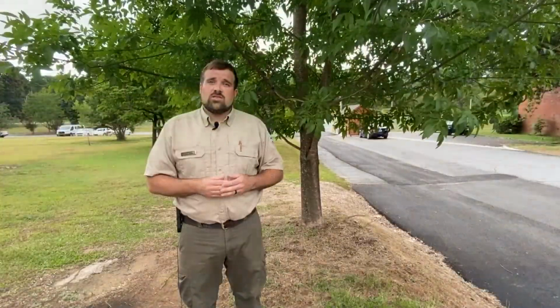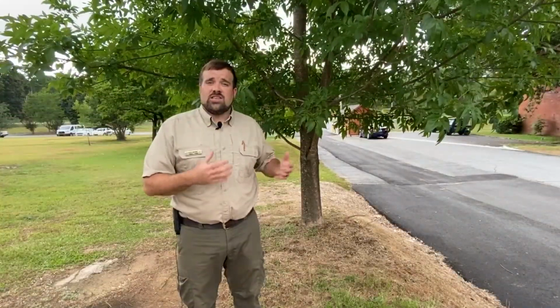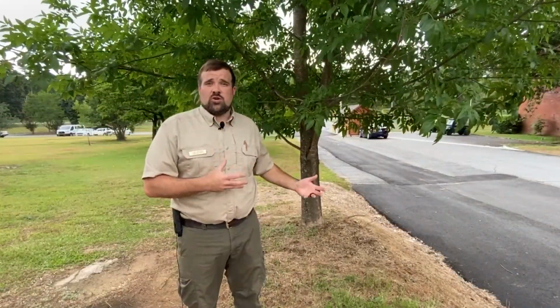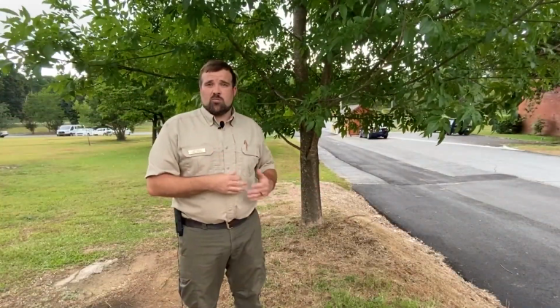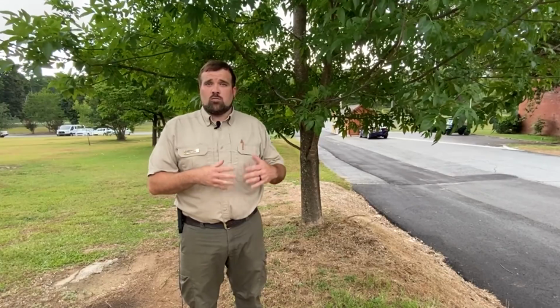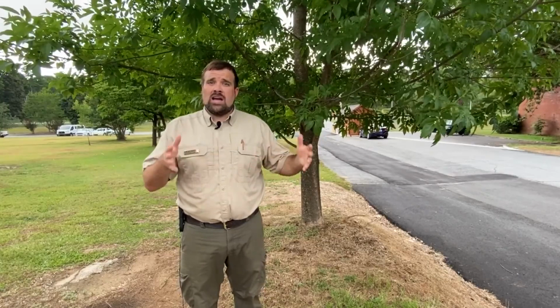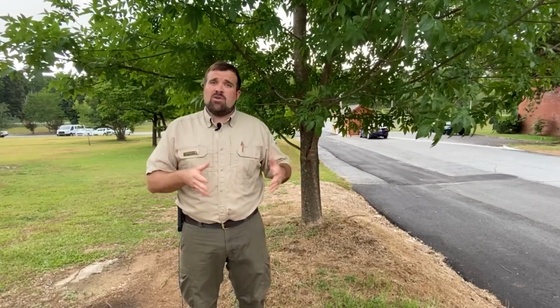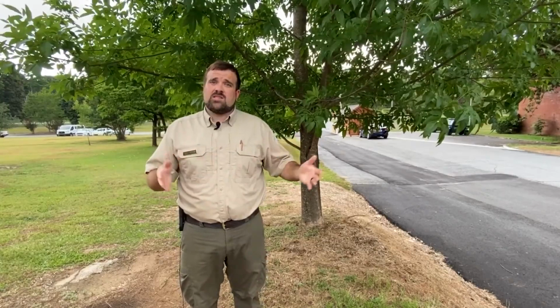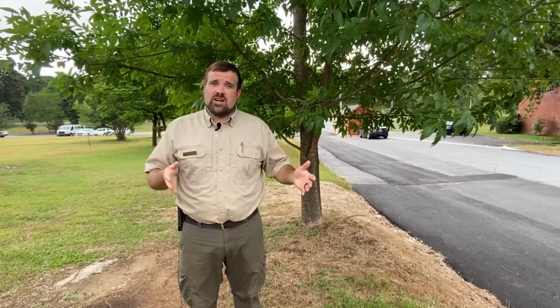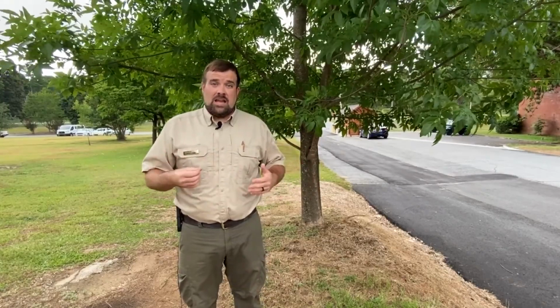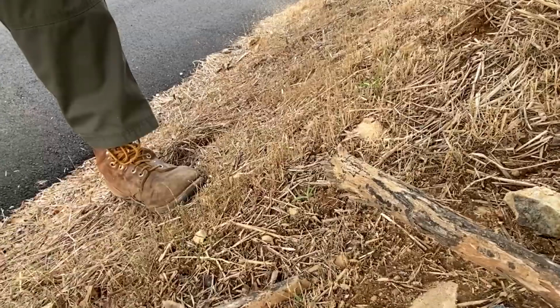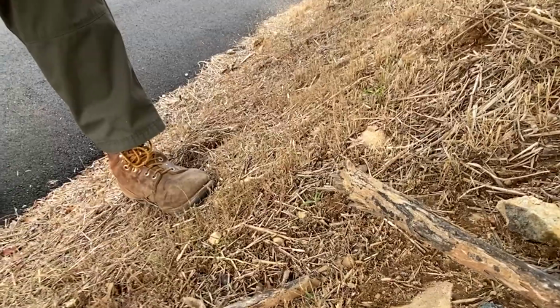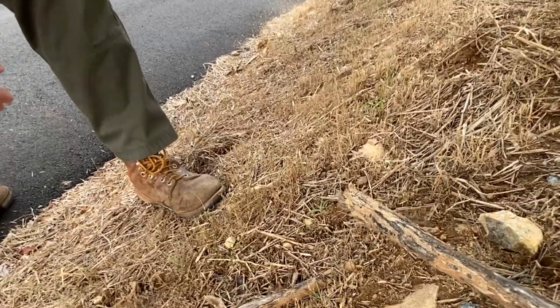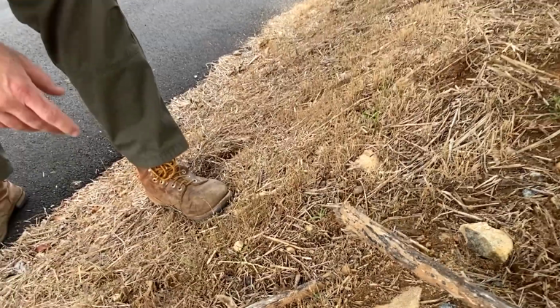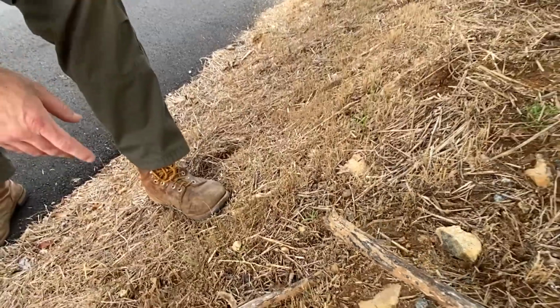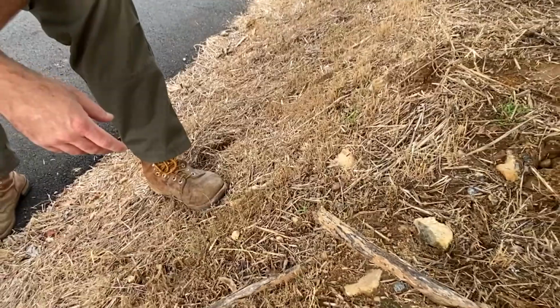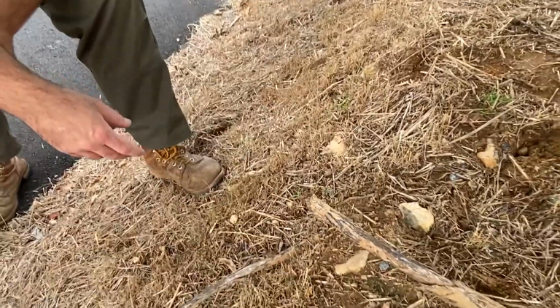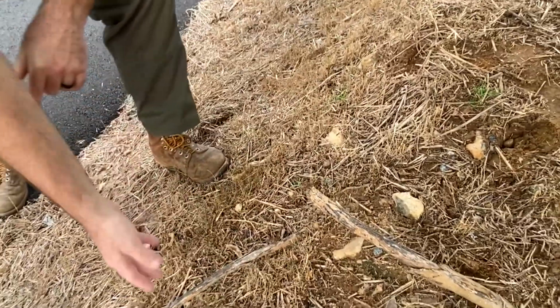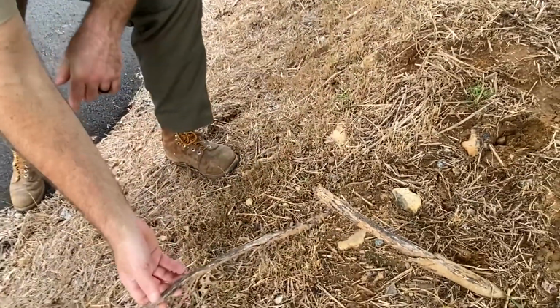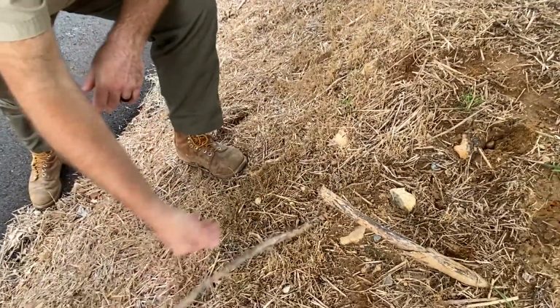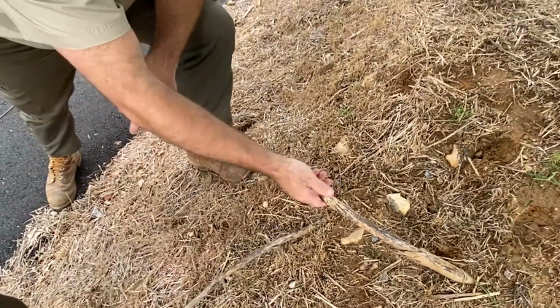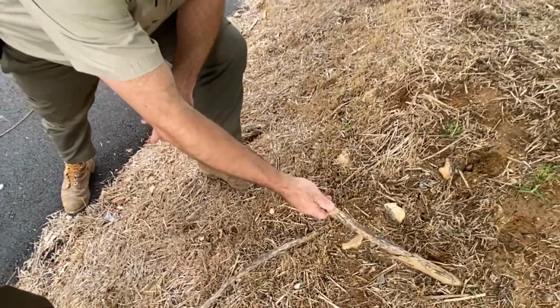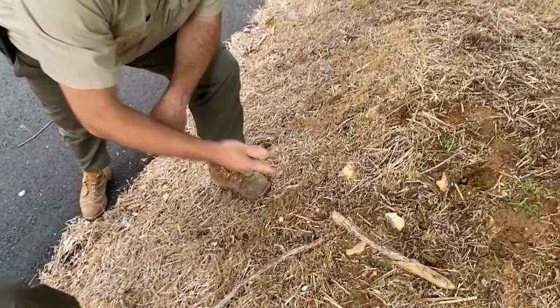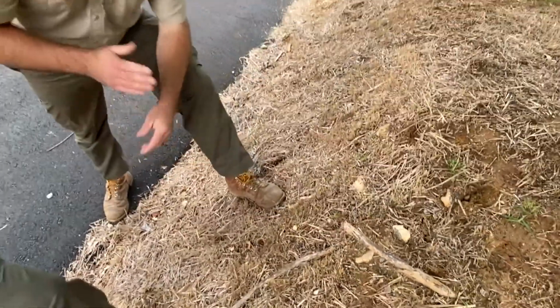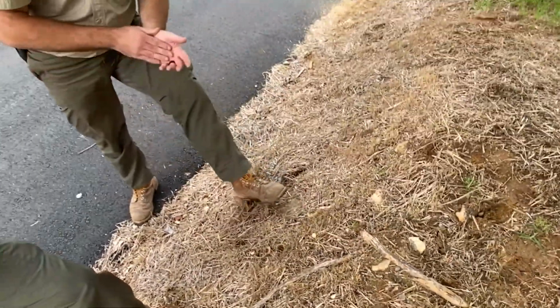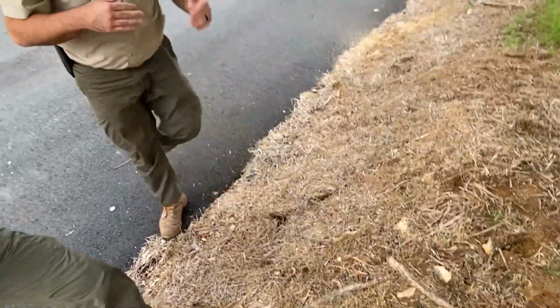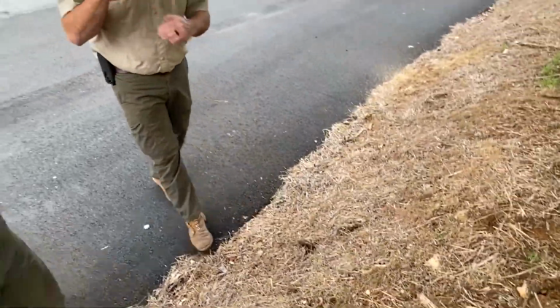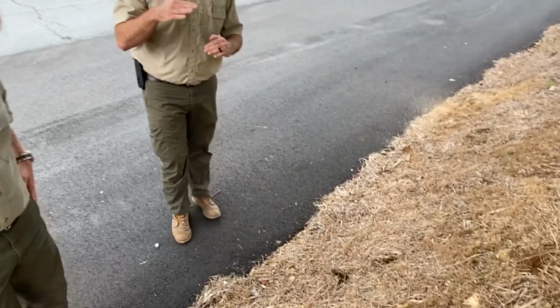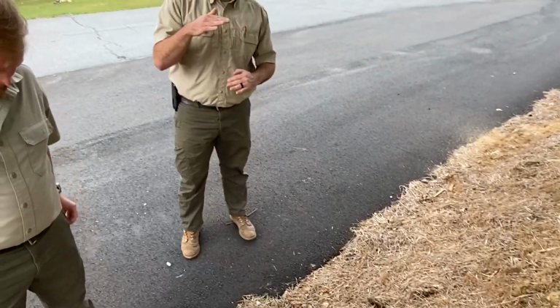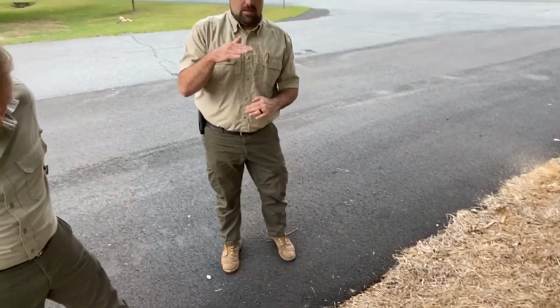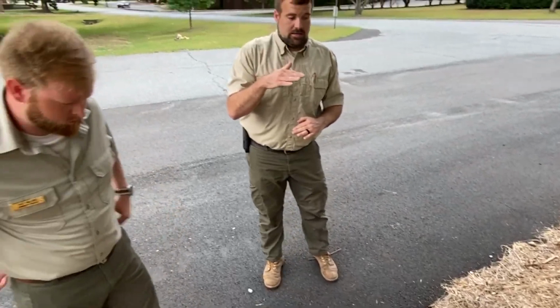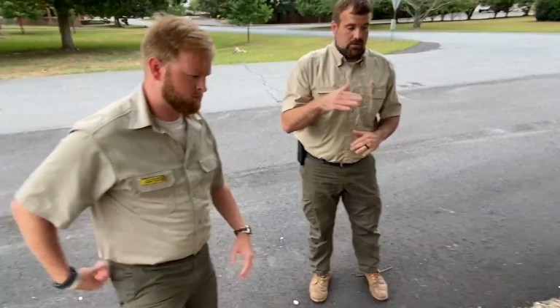As you can see with this tree, there was some recent road widening and pavement installation here, and you can see that a lot more than 30 percent of the critical root zone of this tree got impacted. So we'll need to keep a close eye on this tree in the coming years just to look out for any signs of decline that might come from that root loss and root damage.